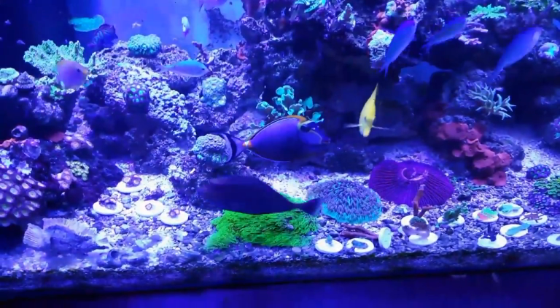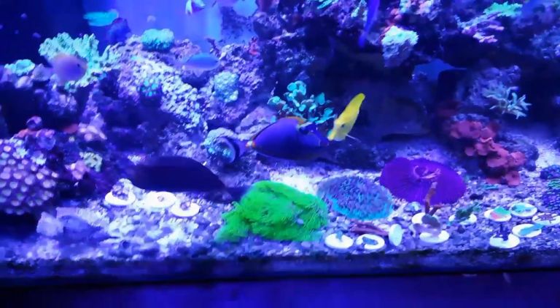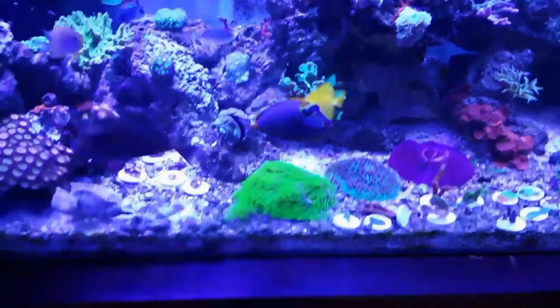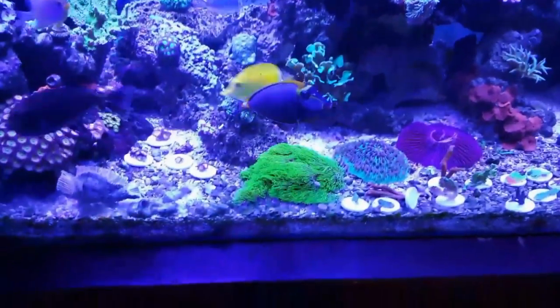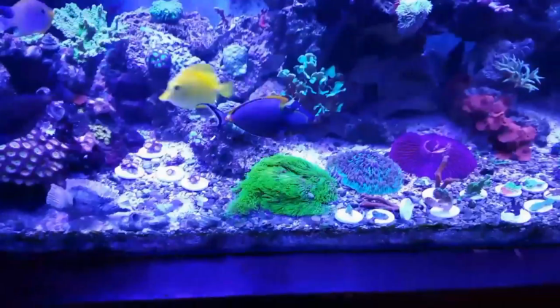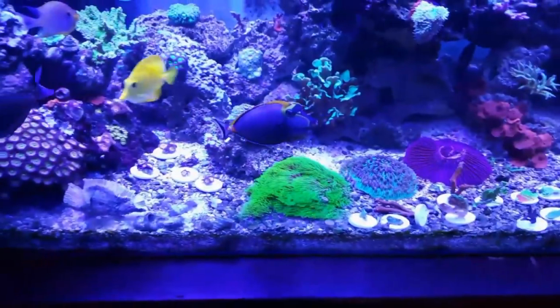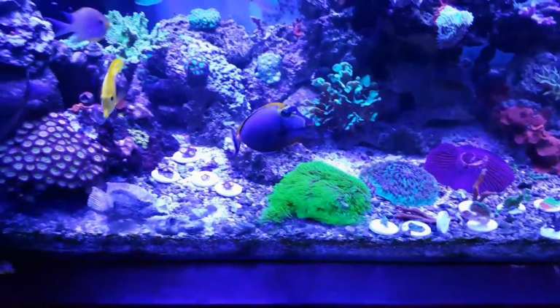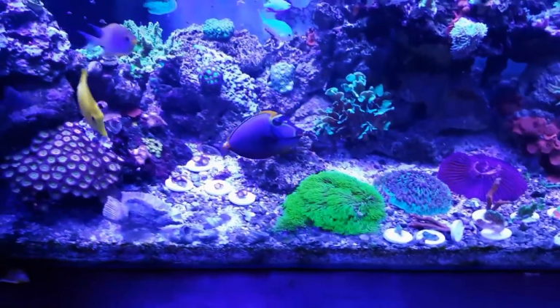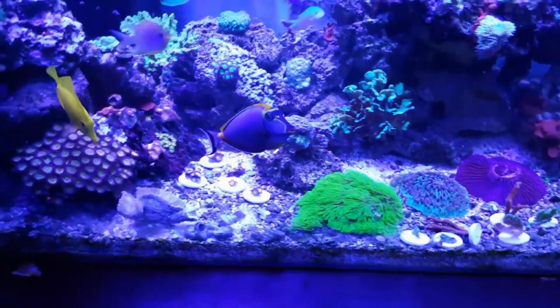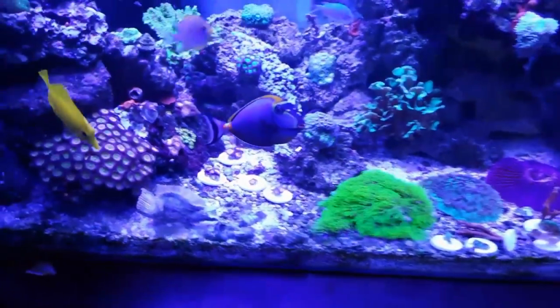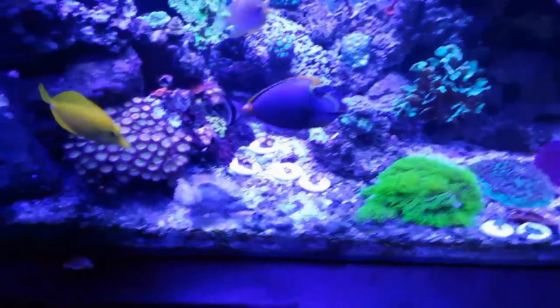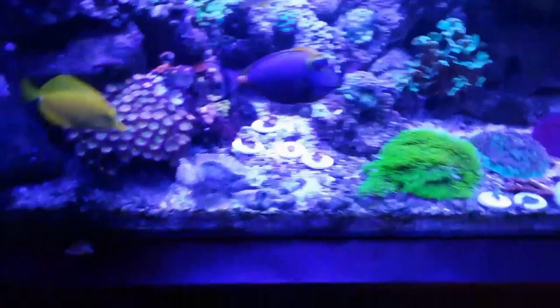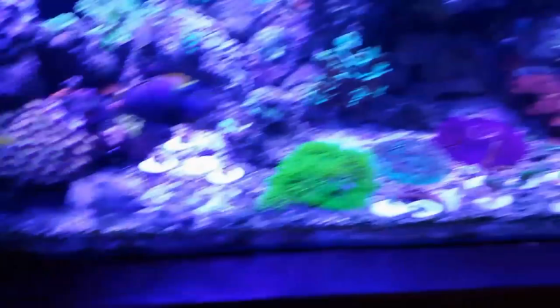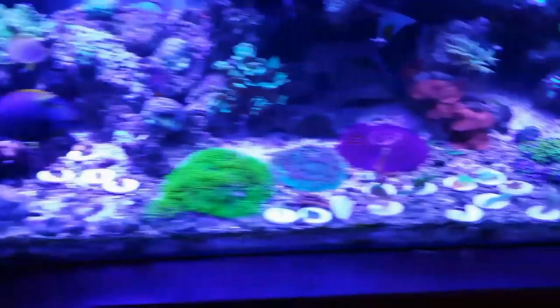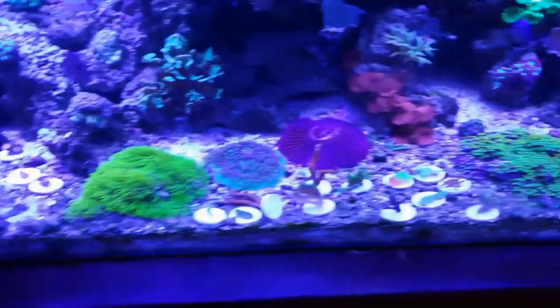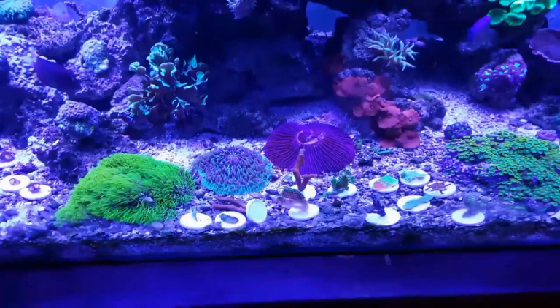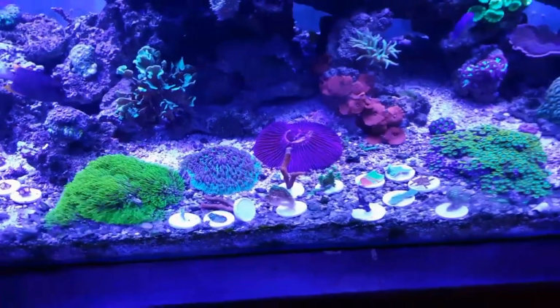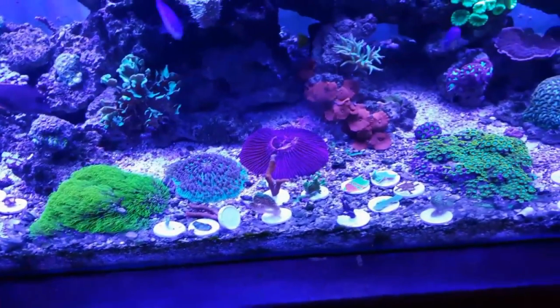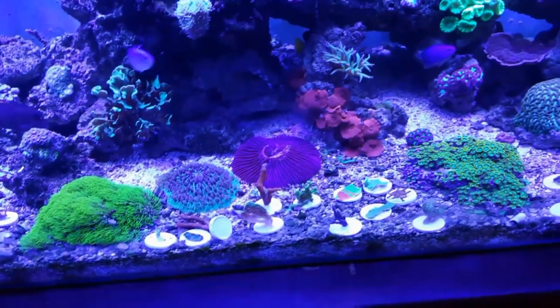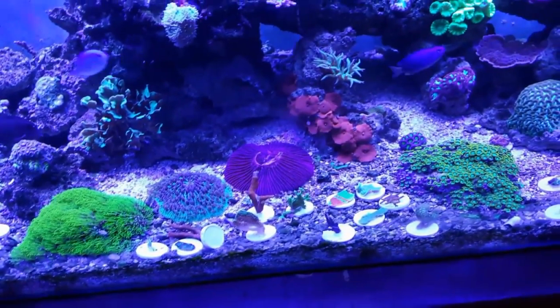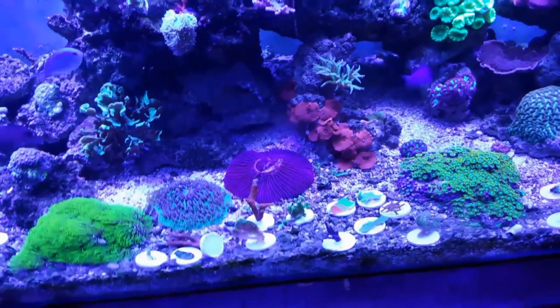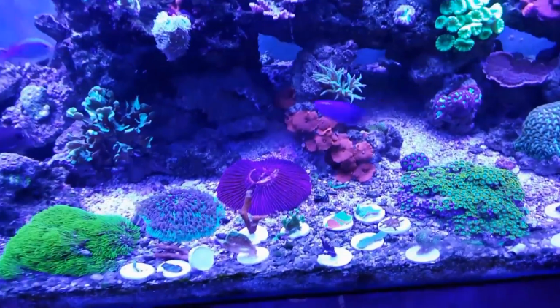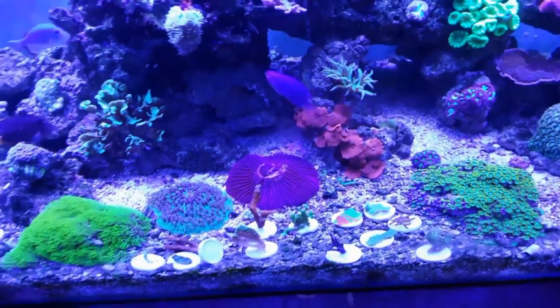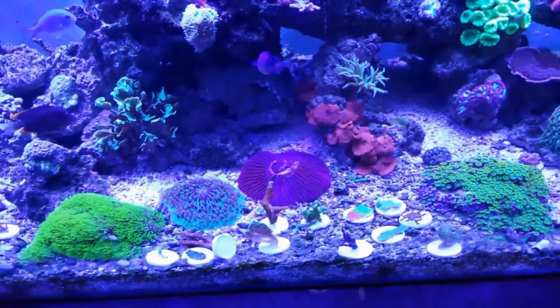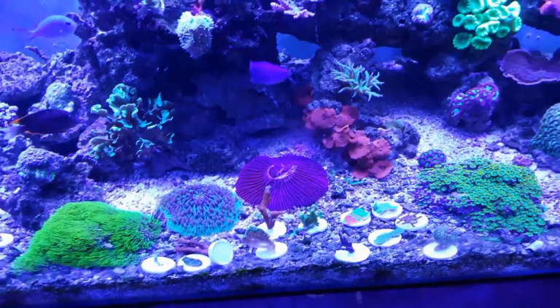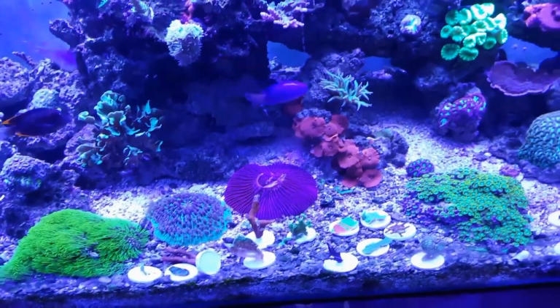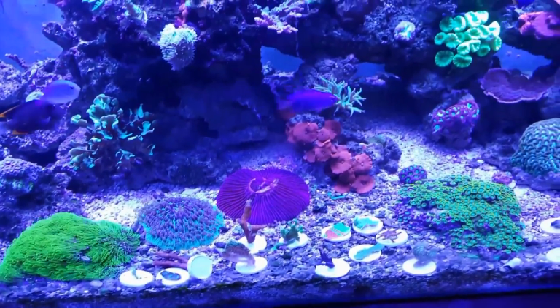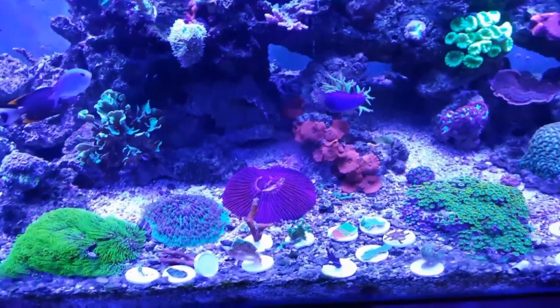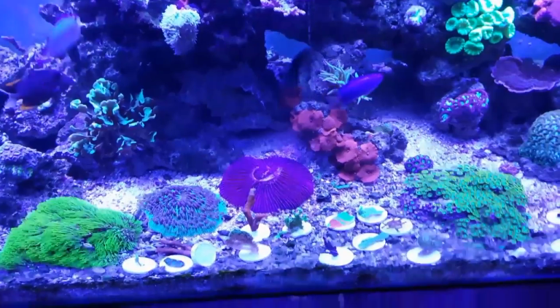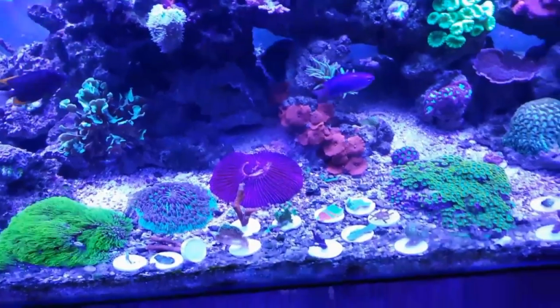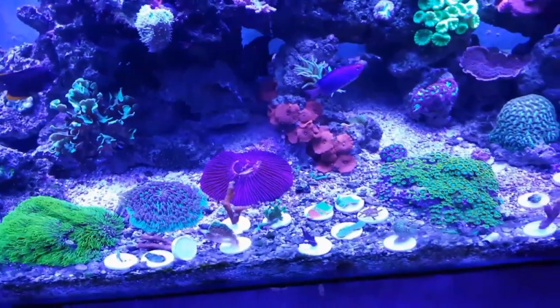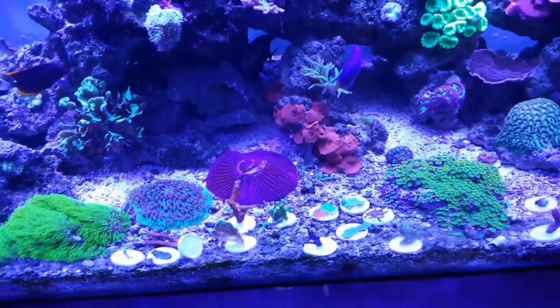What's going on everybody. I thought I would talk about some of the things that I did wrong in the beginning of this tank that I wish I wouldn't have done.